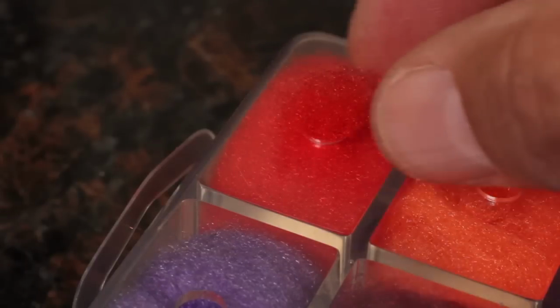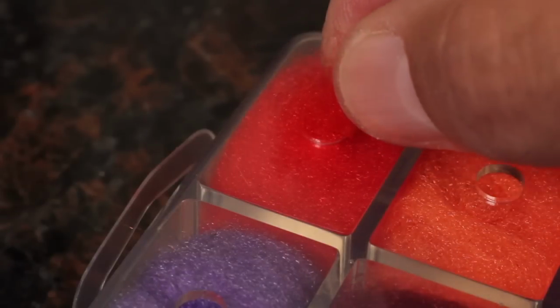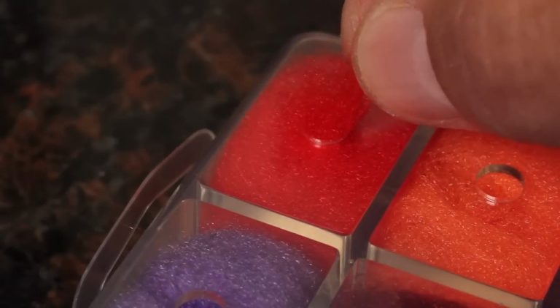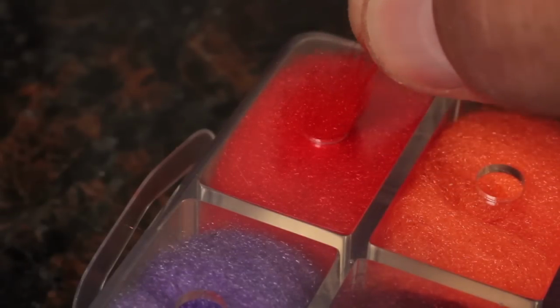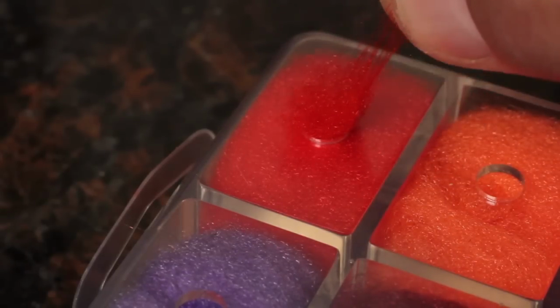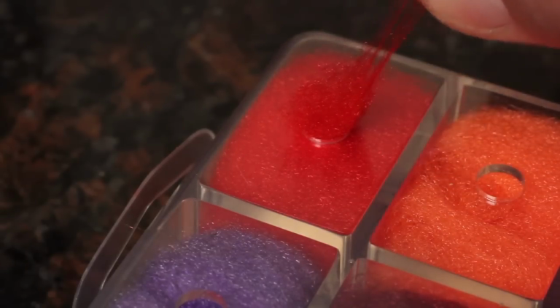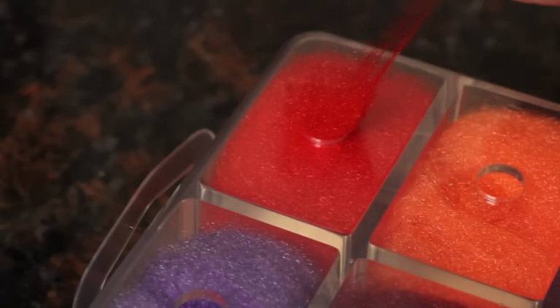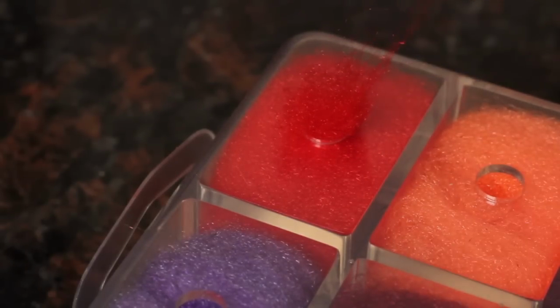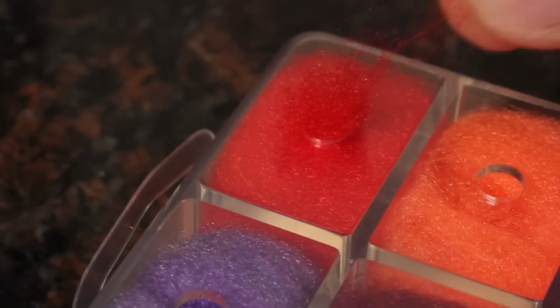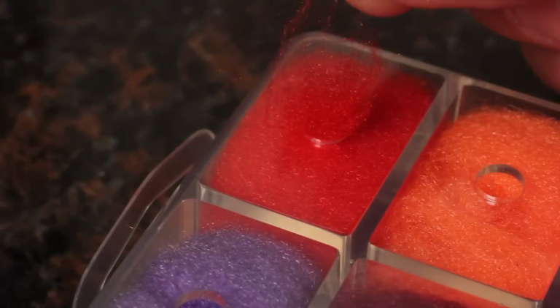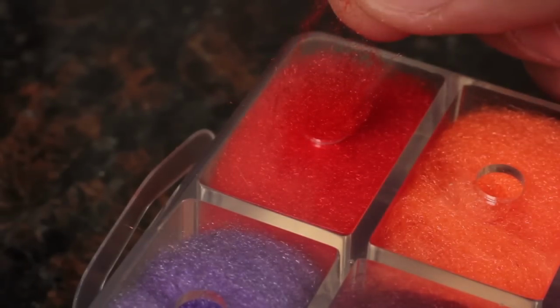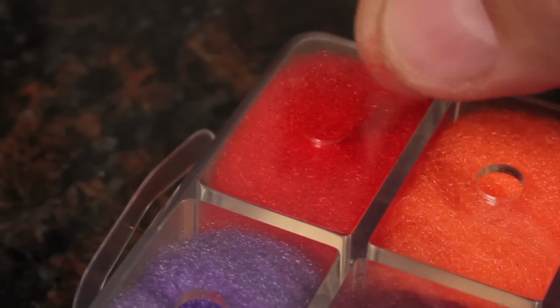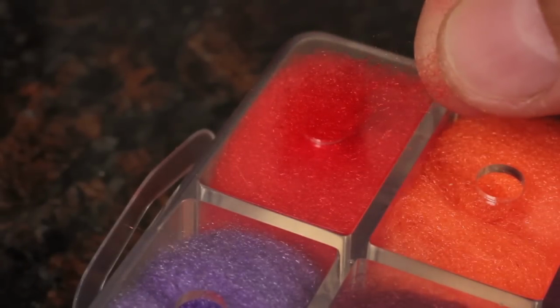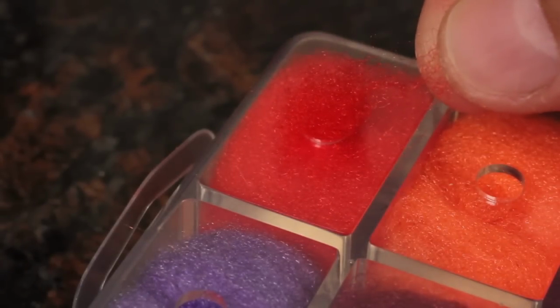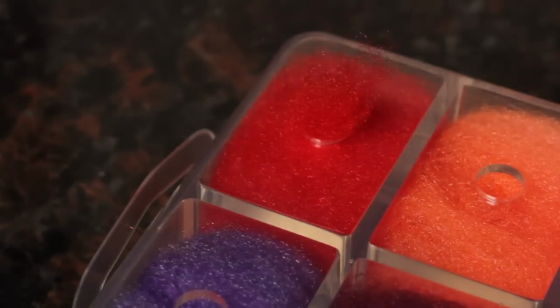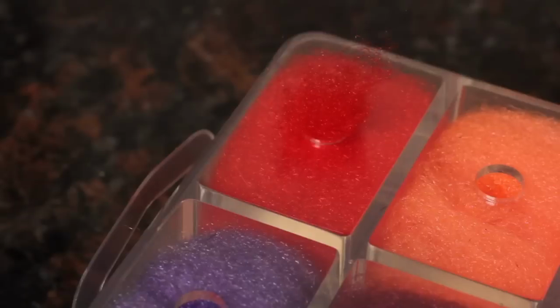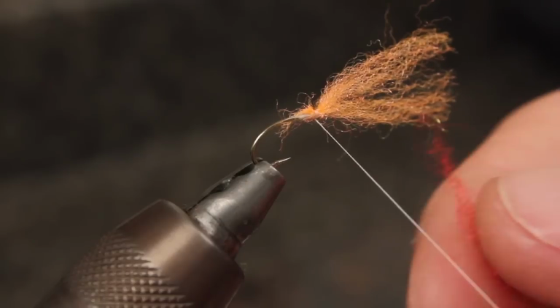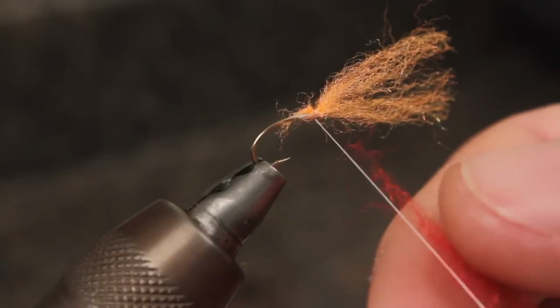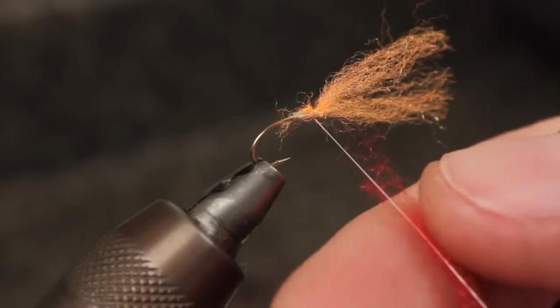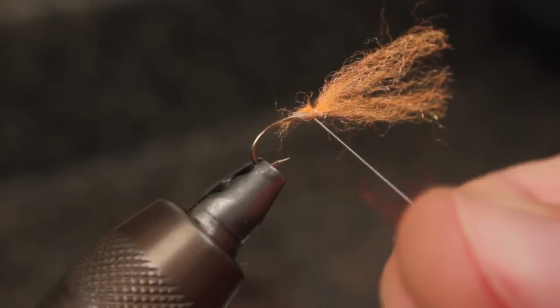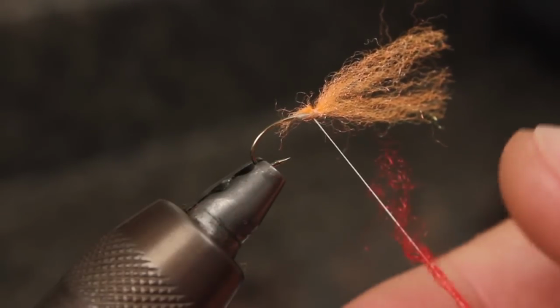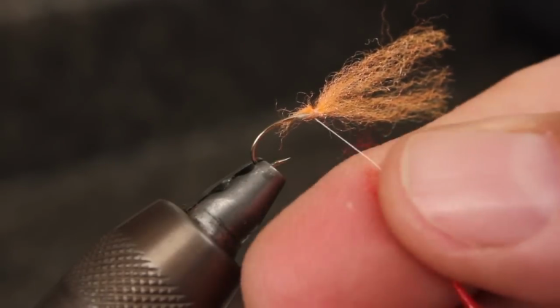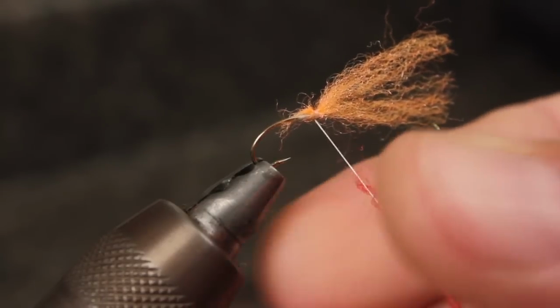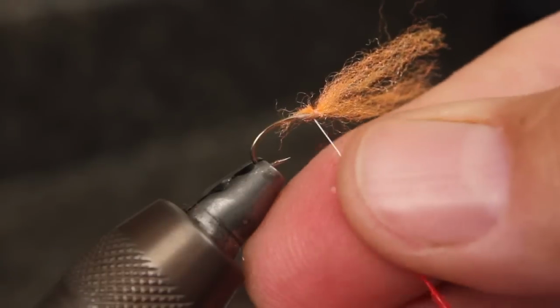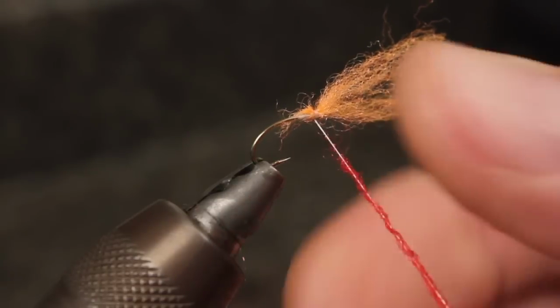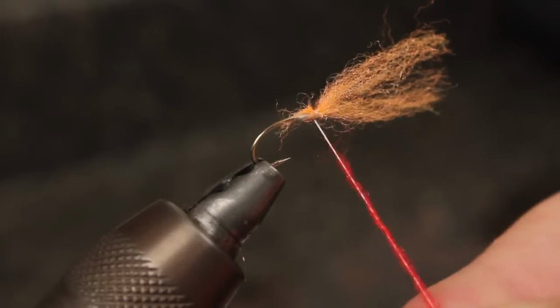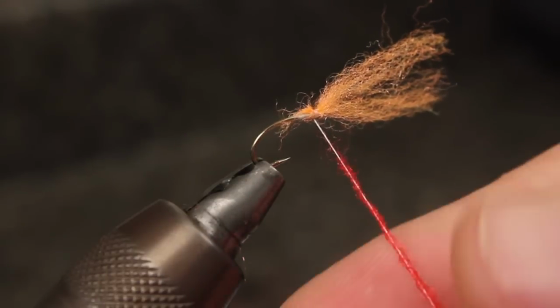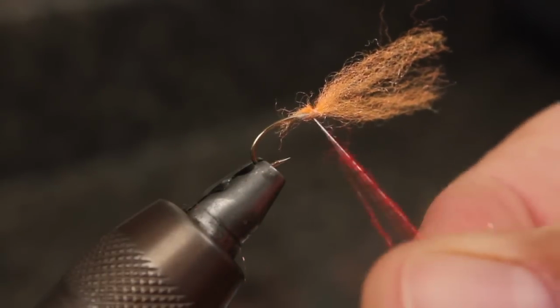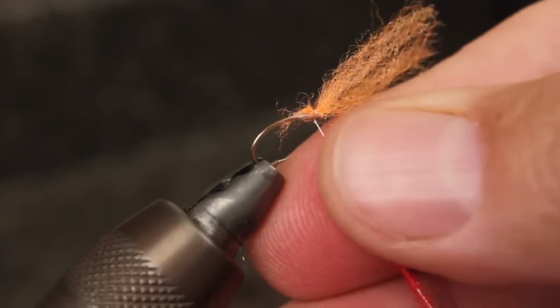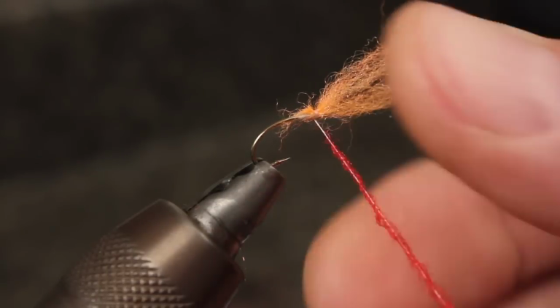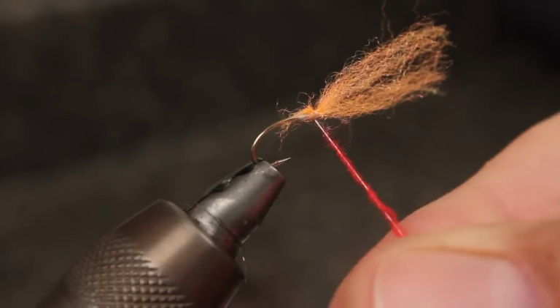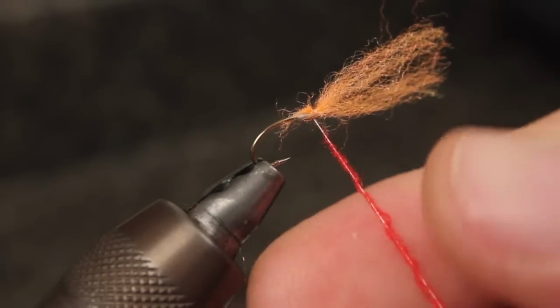Now, pull just a small amount of darker antron for the dot inside the egg. With this, form a short thin dubbing noodle and wrap it over the thread wraps to form a small sphere.